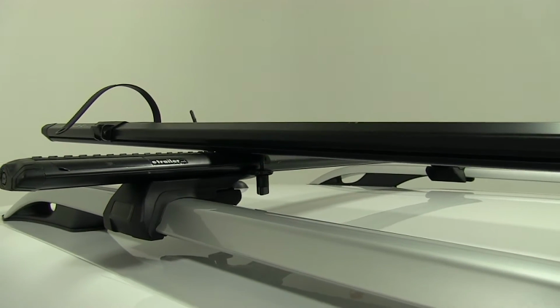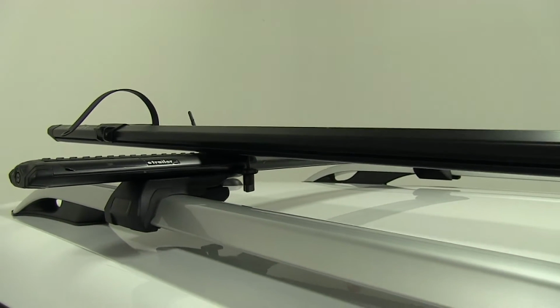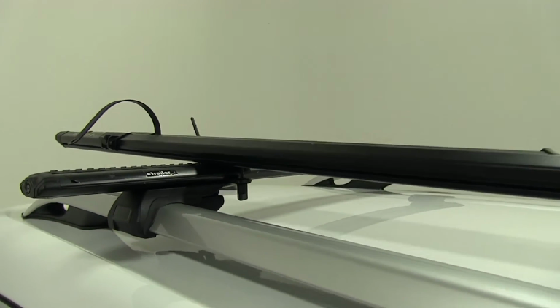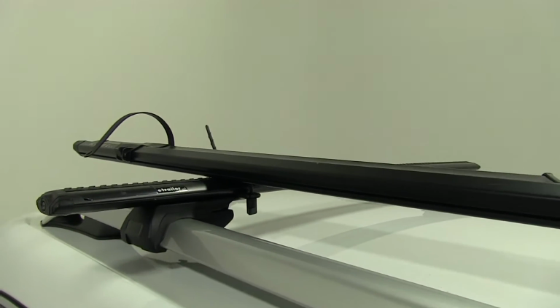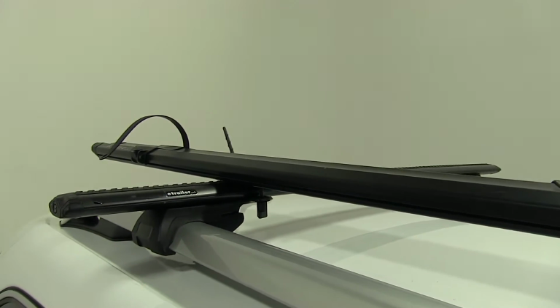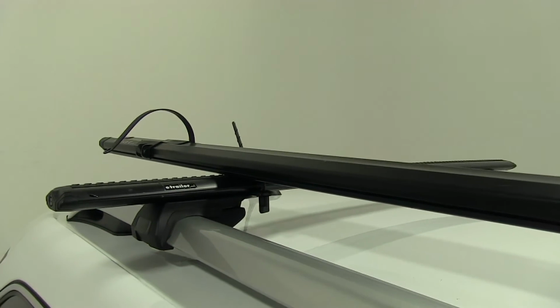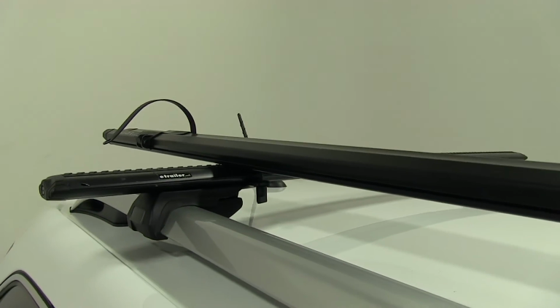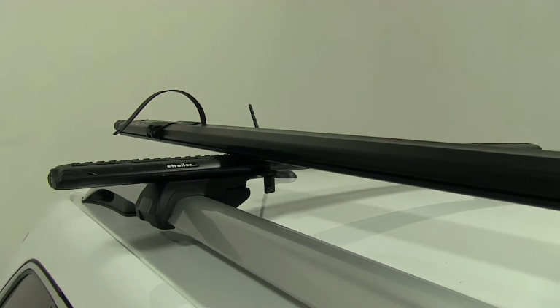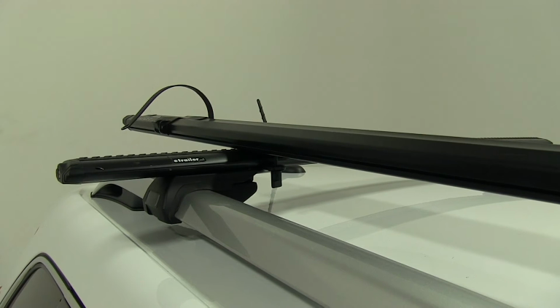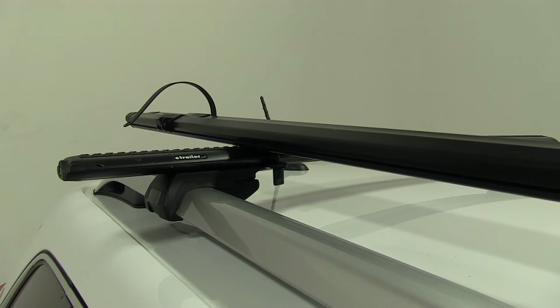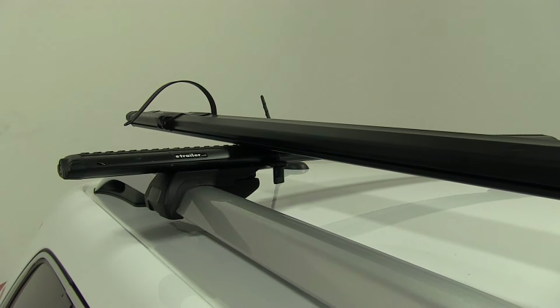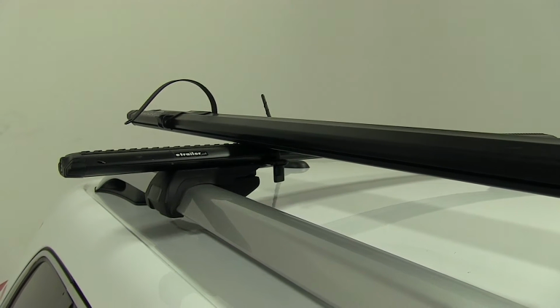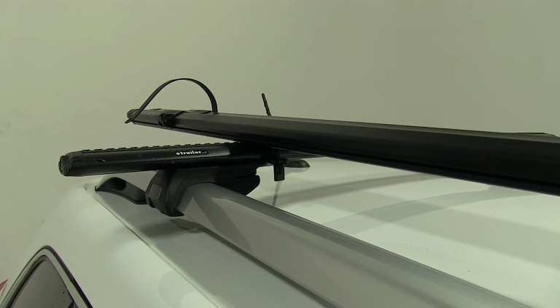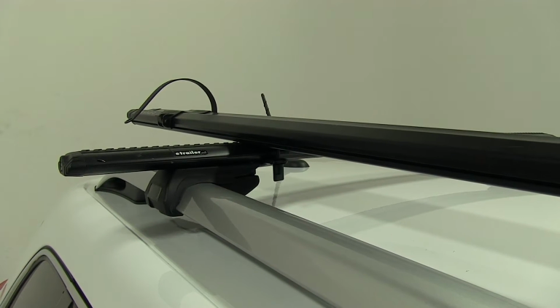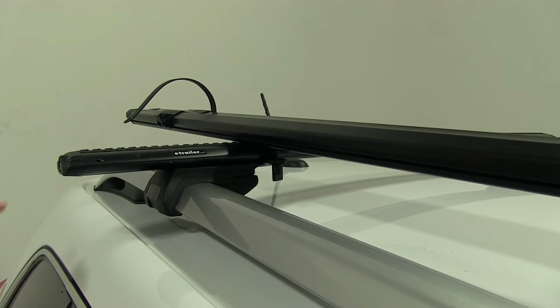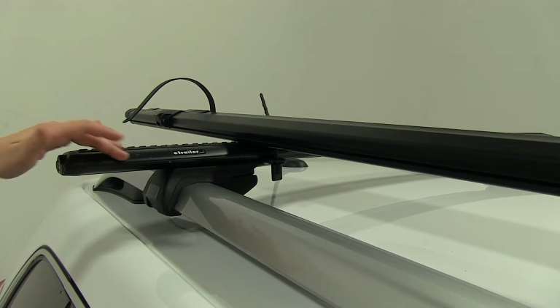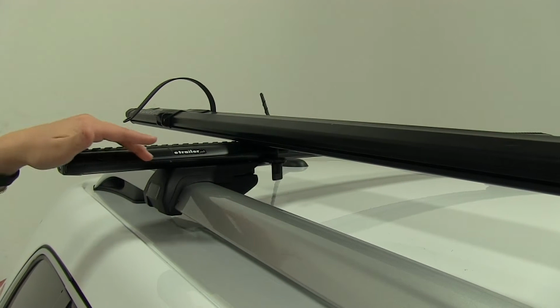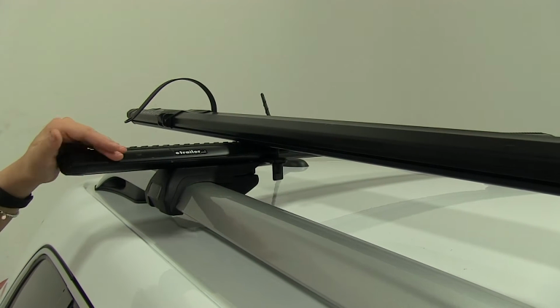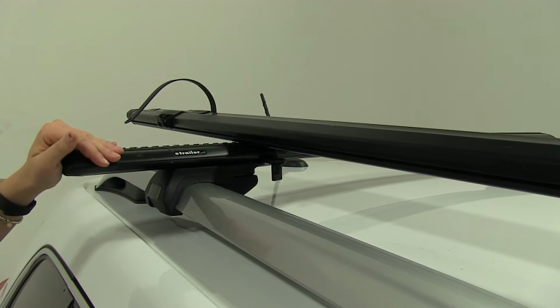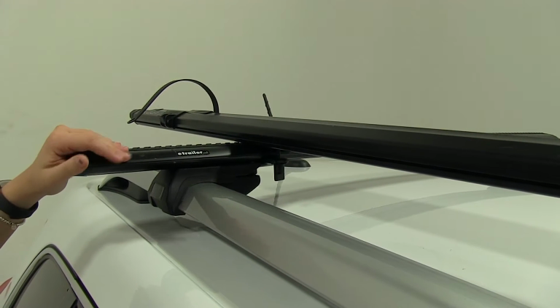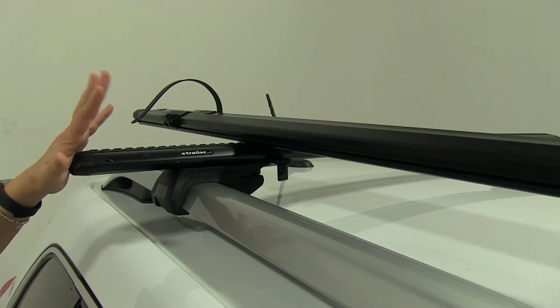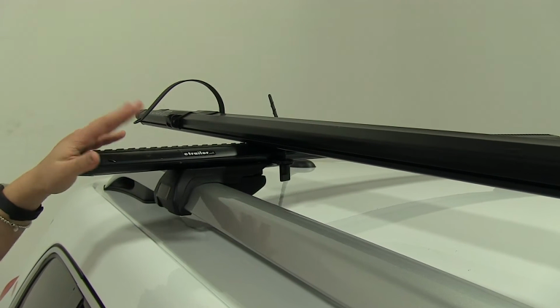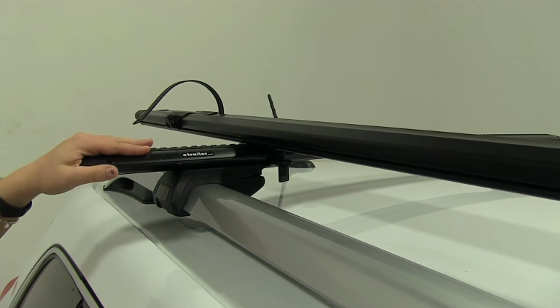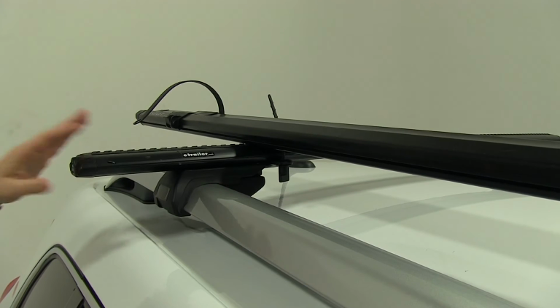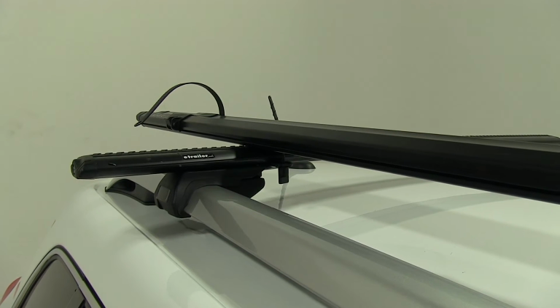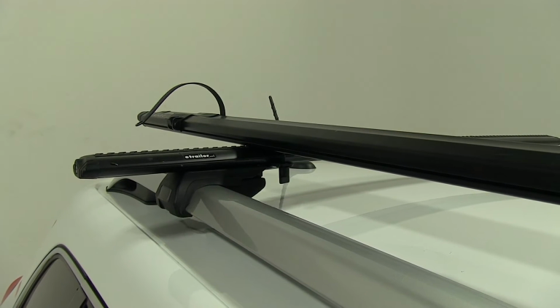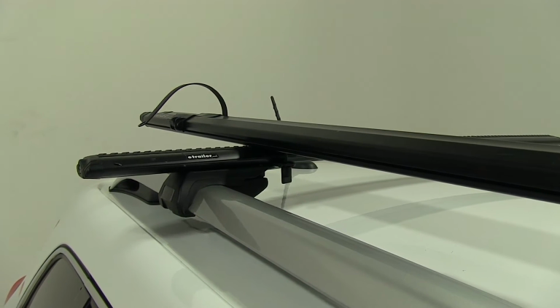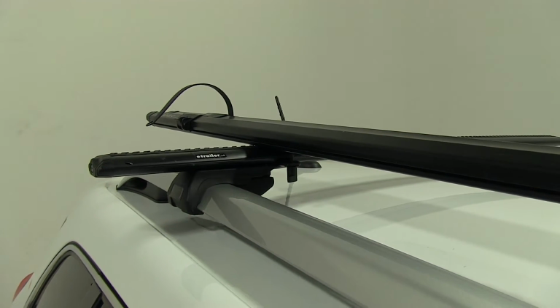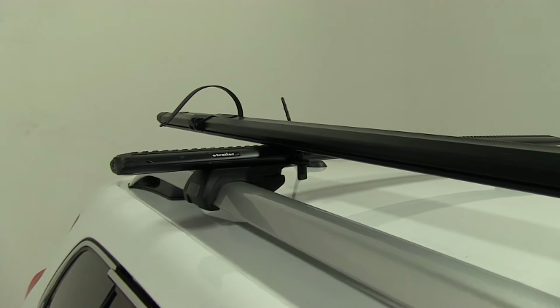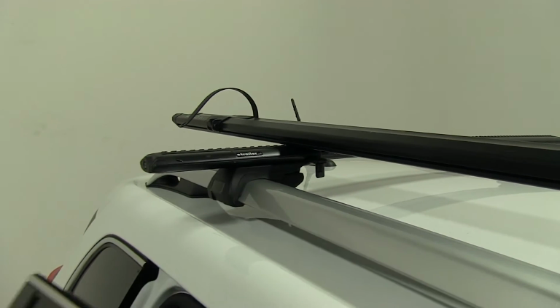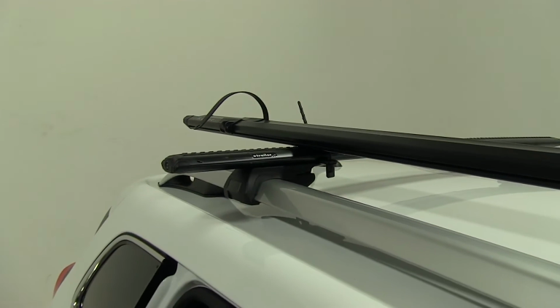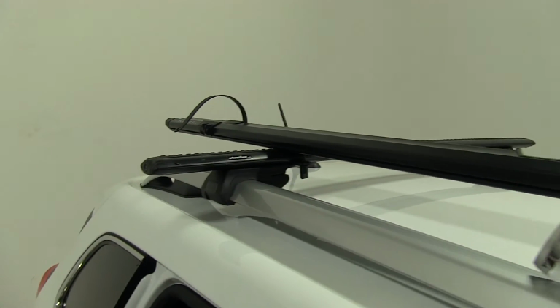A great thing about how the back and front are mounted is that they do fit different style crossbars you may have, like our aero ones here, or even your round, square factory, and elliptical.